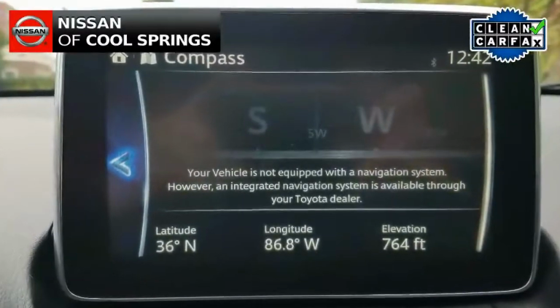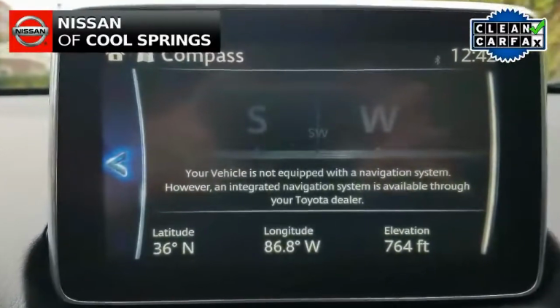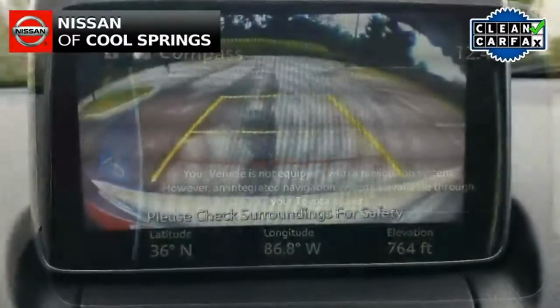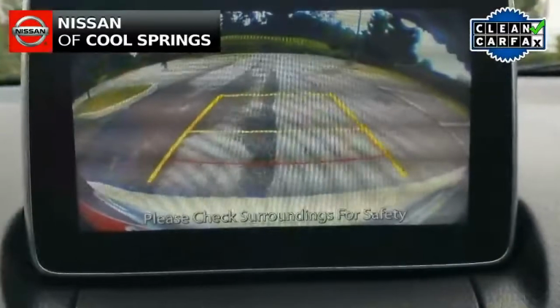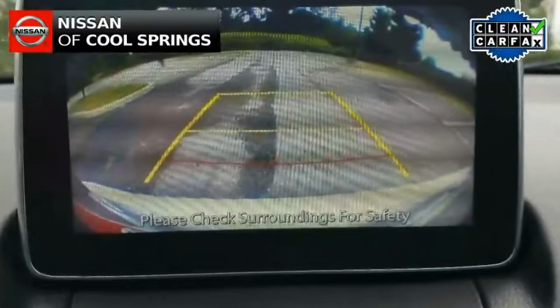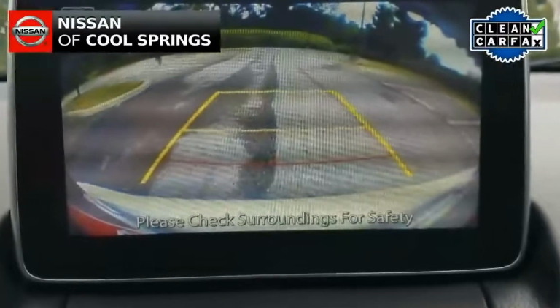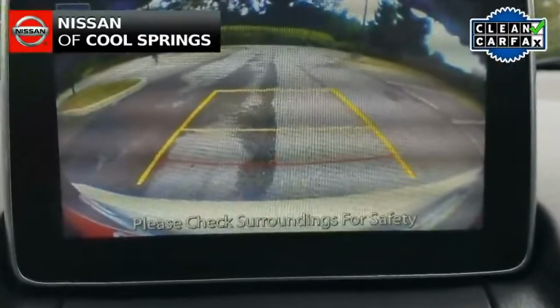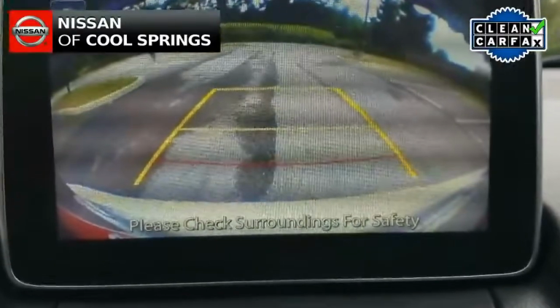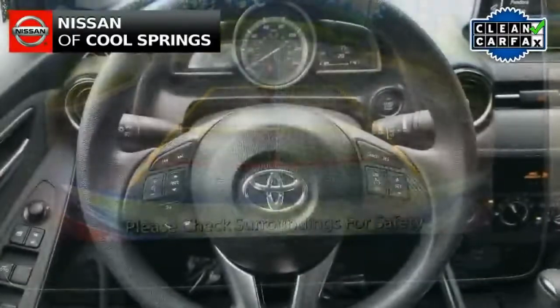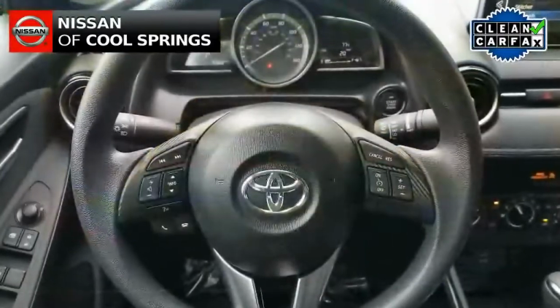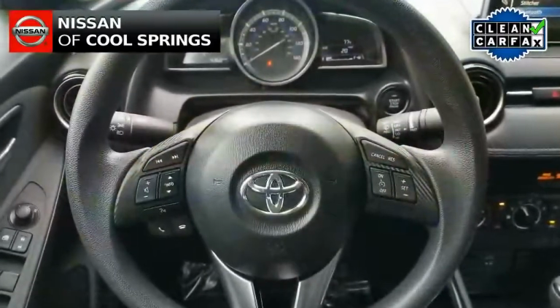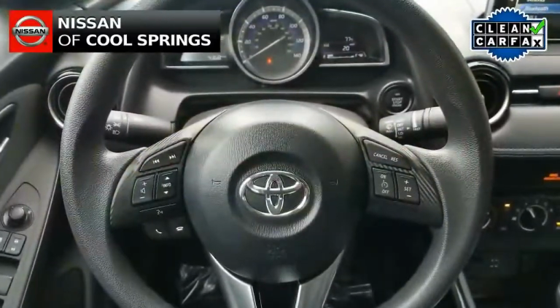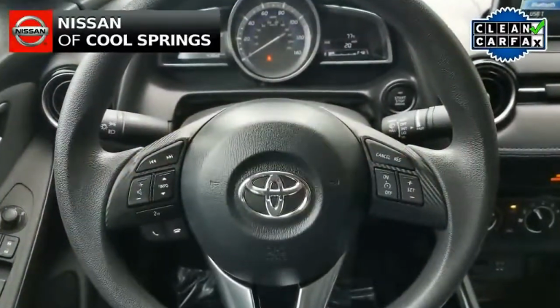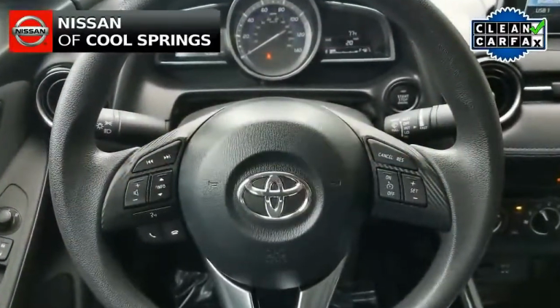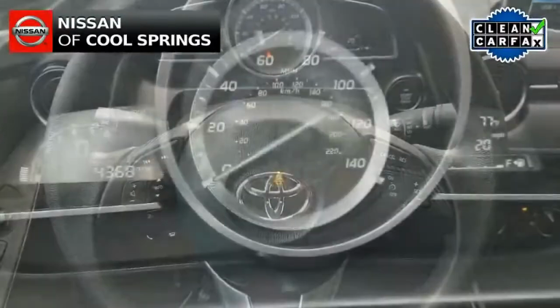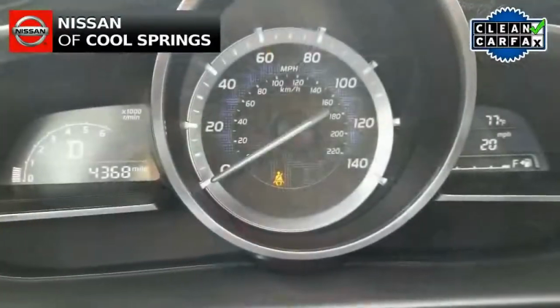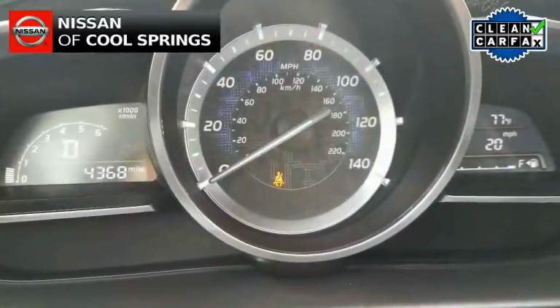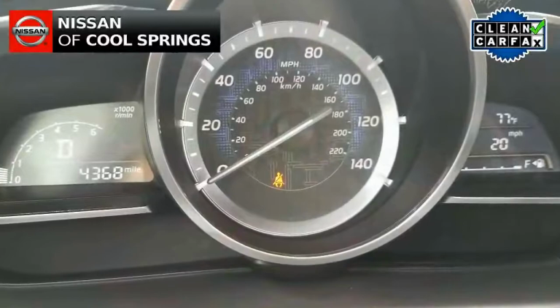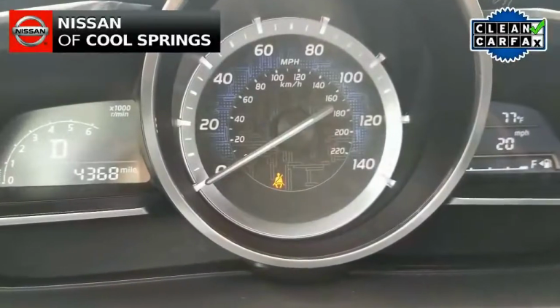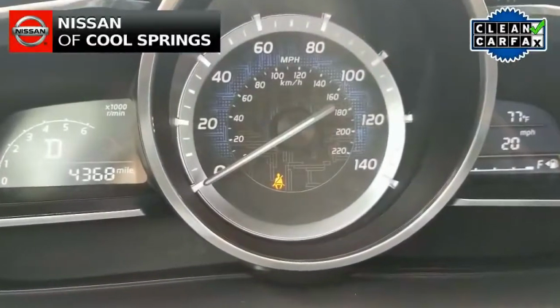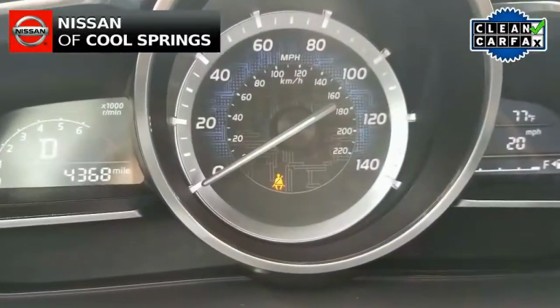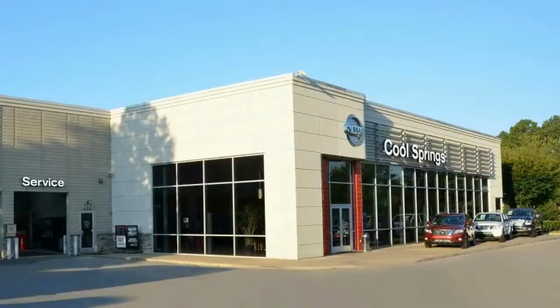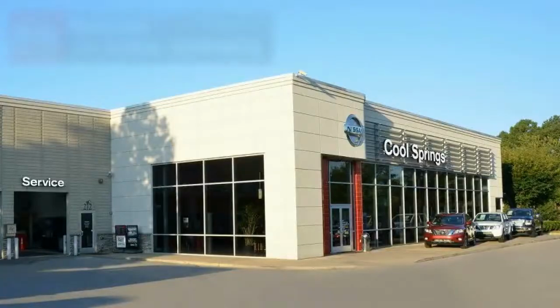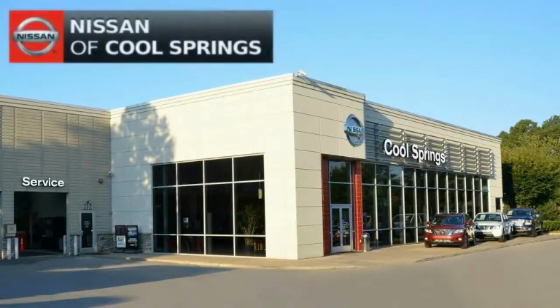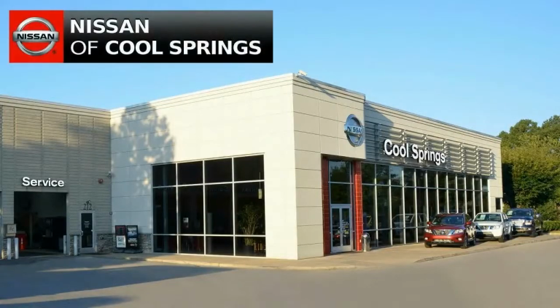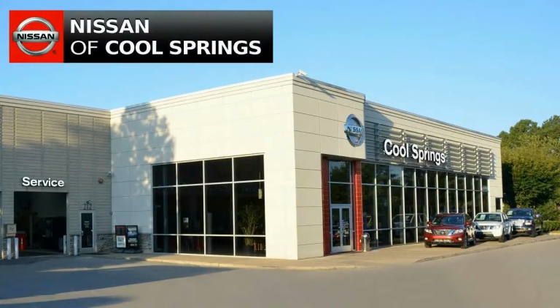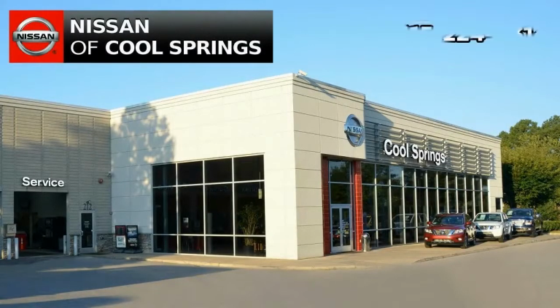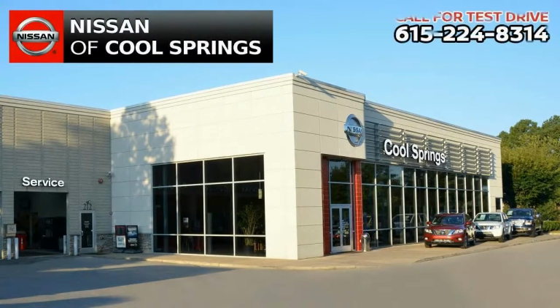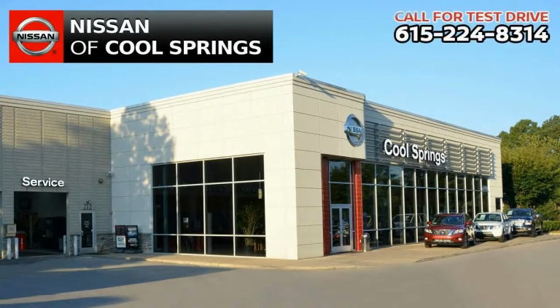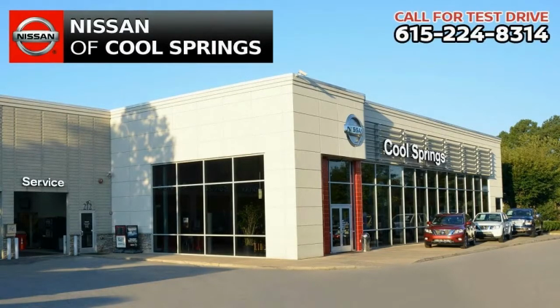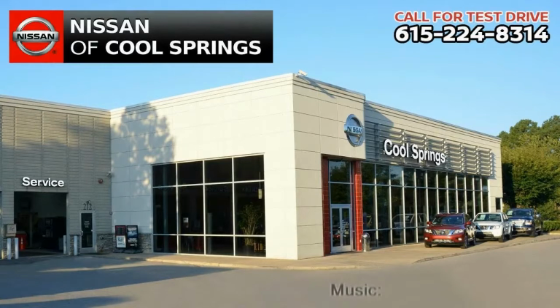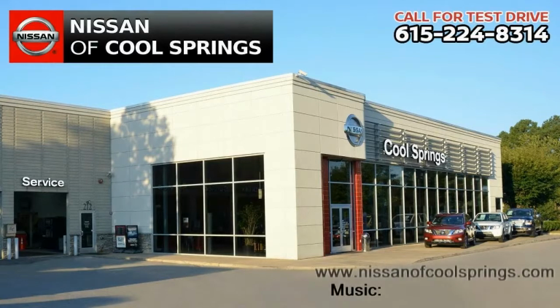Are you ready for a test drive? Just give us a call at 615-224-8314 today and we look forward to seeing you here at Nissan of Cool Springs, where we make car buying easy and affordable.